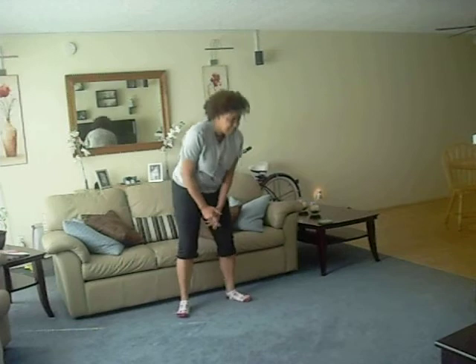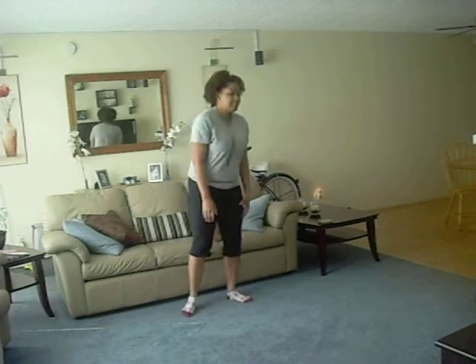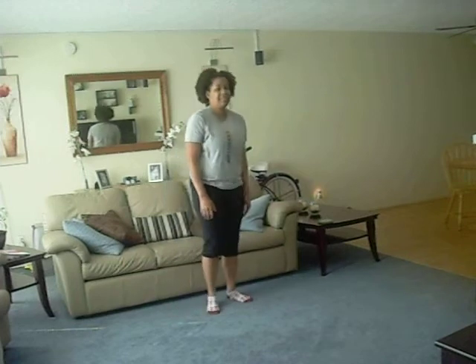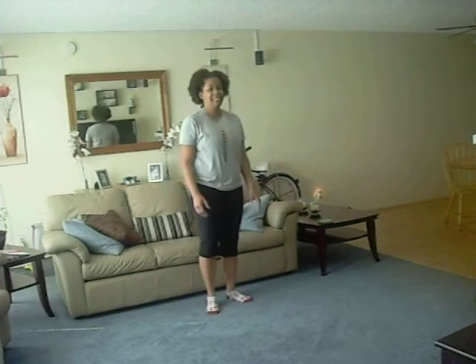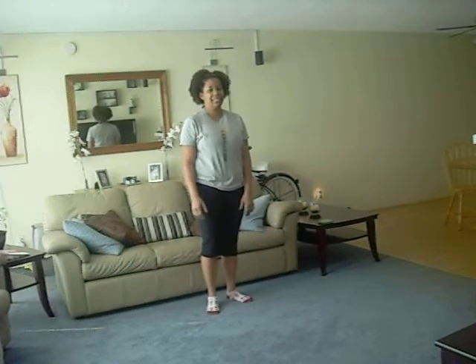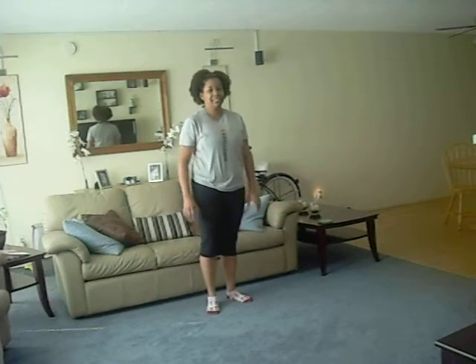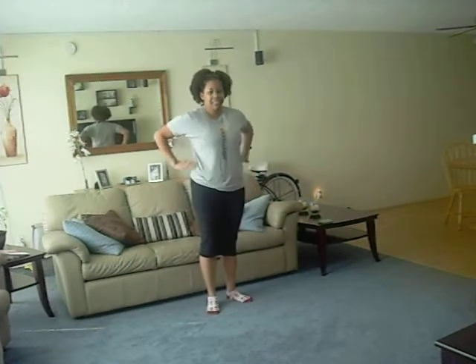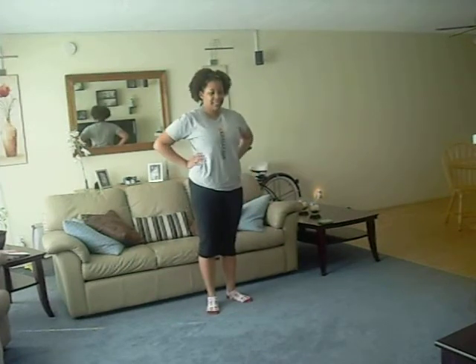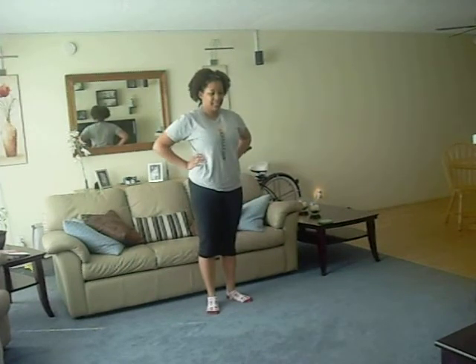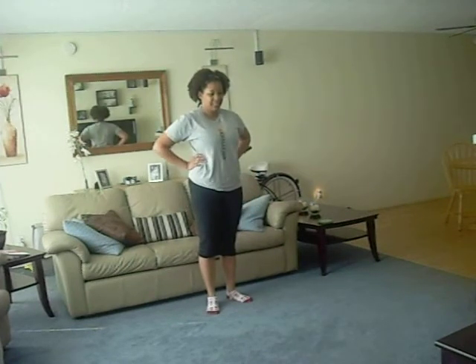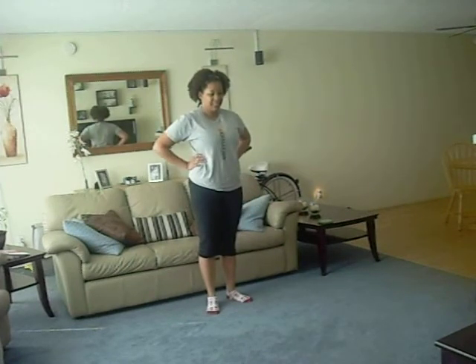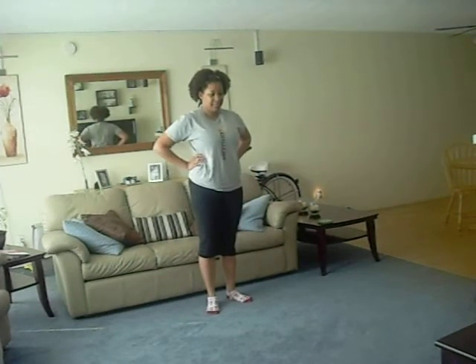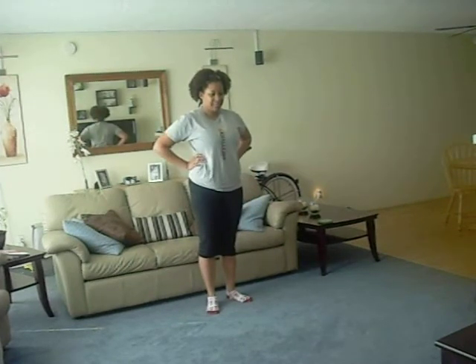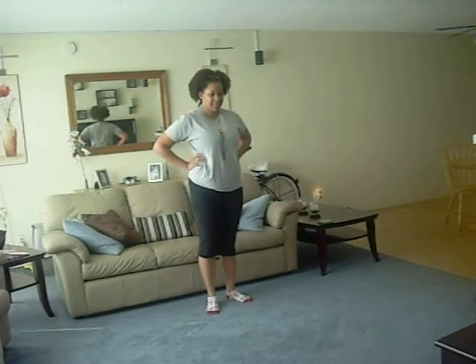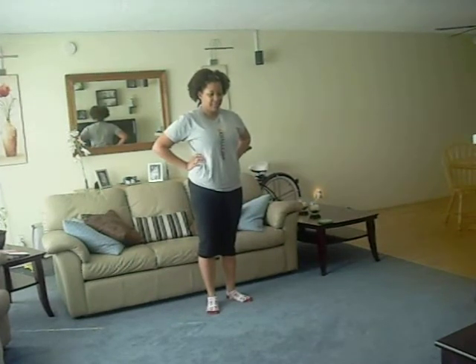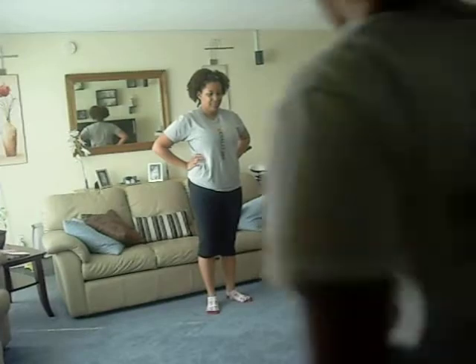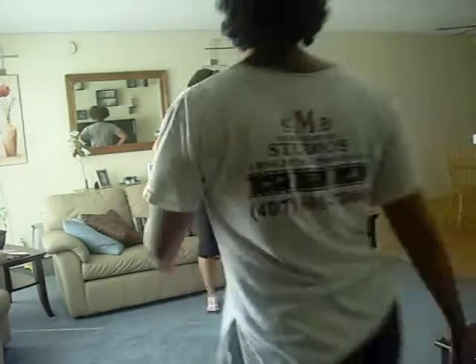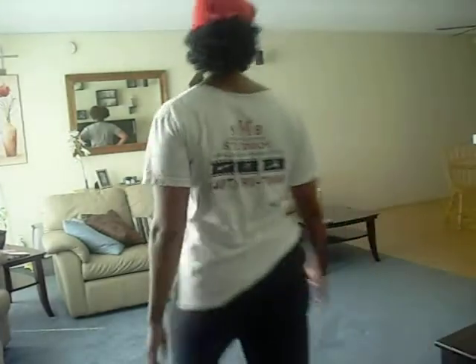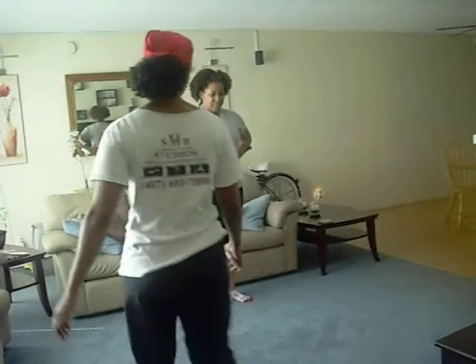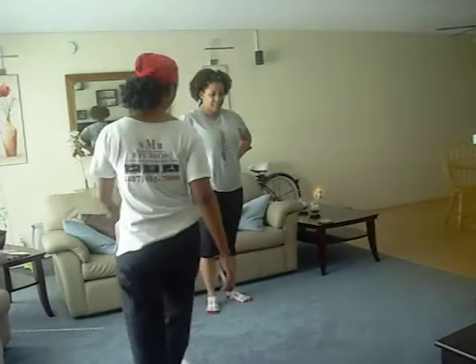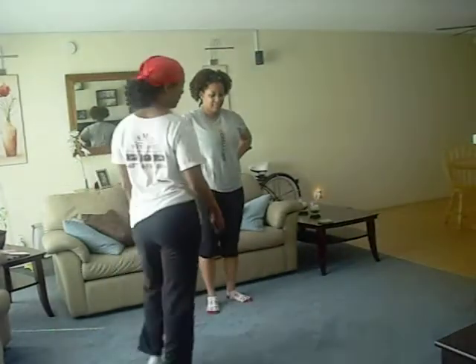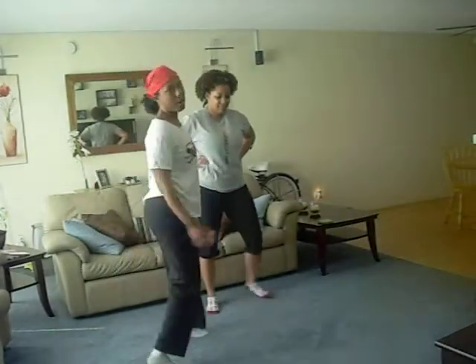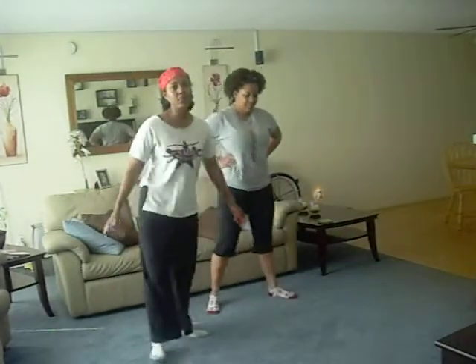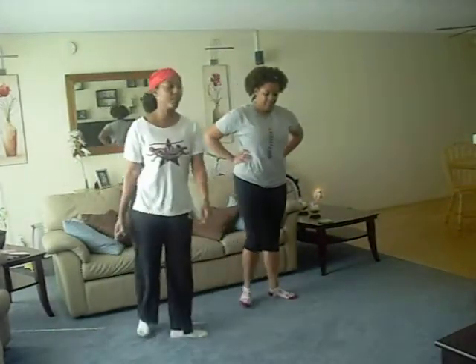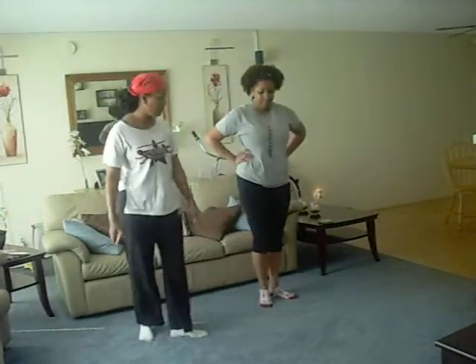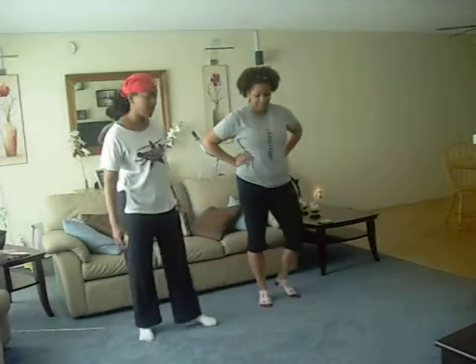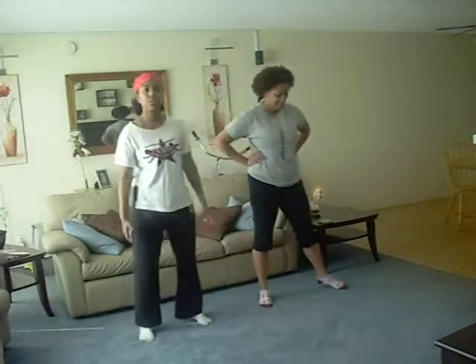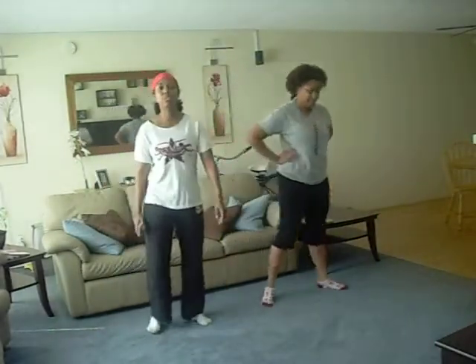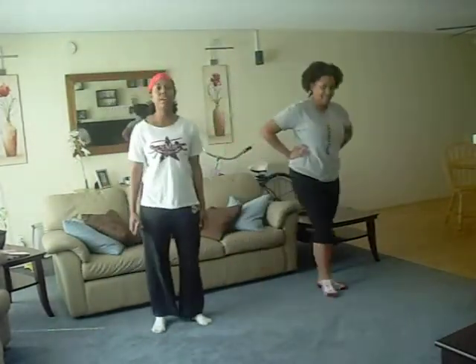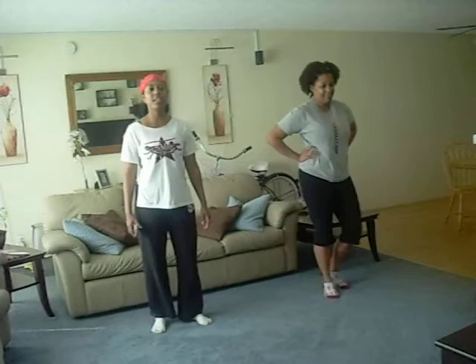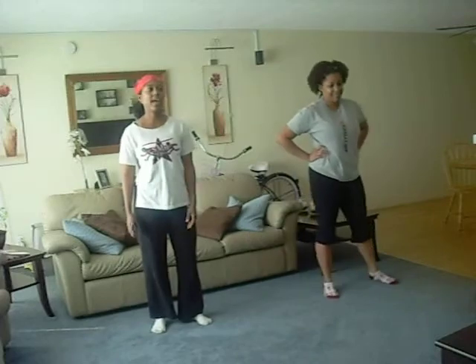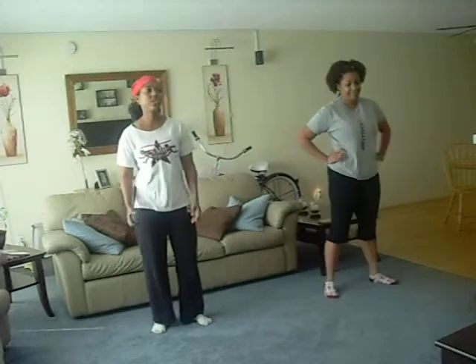This is S&D Personal Fitness virtual workout number one. Alright guys, we're going to start with jumping jacks. Day 25, ready? And jack.